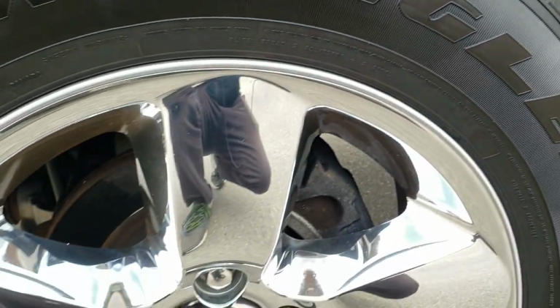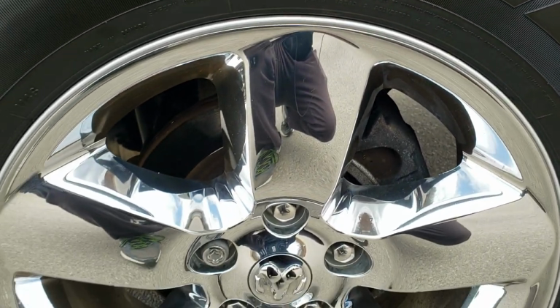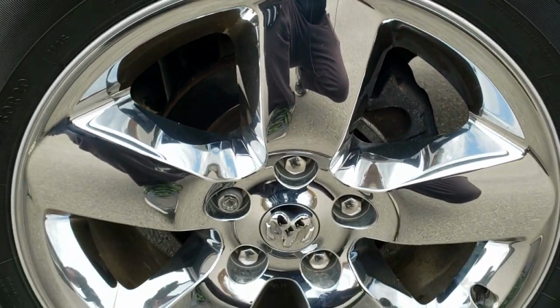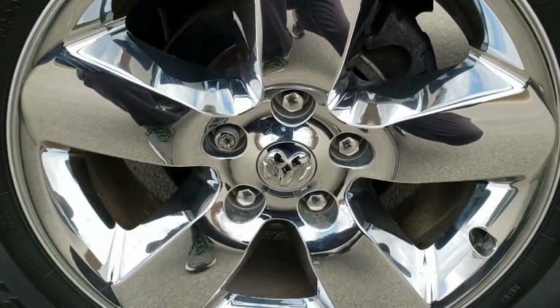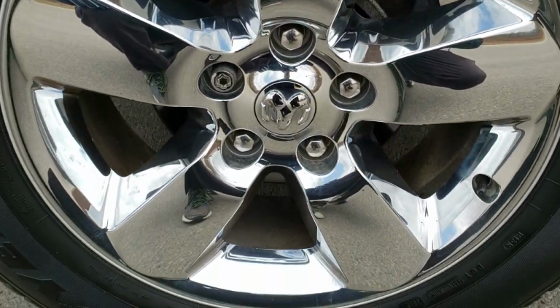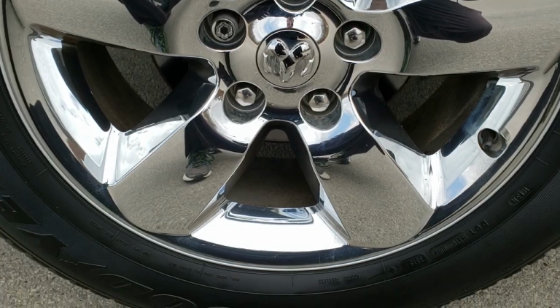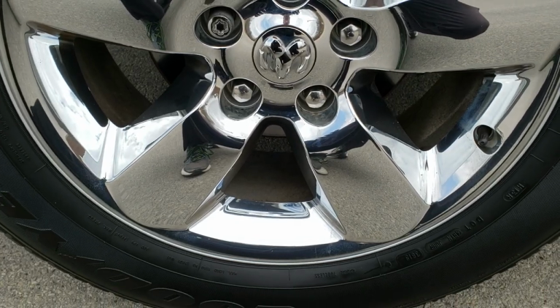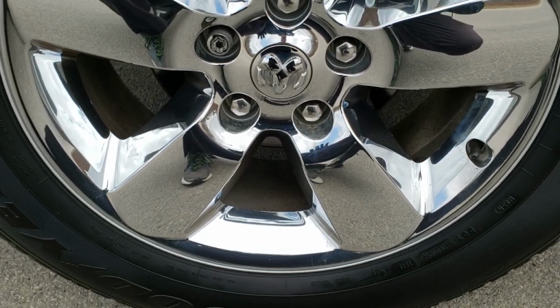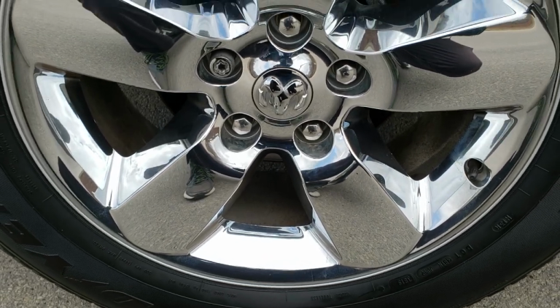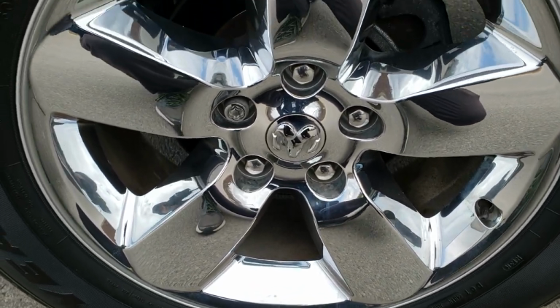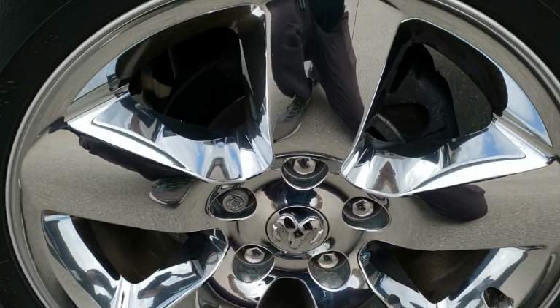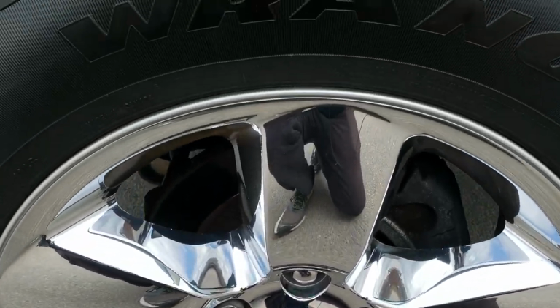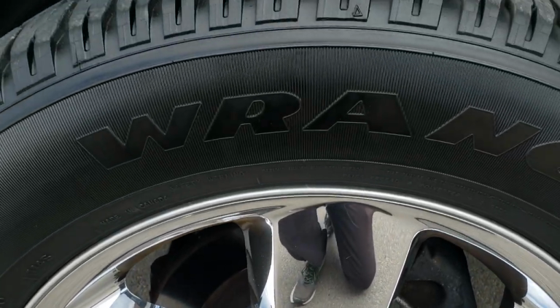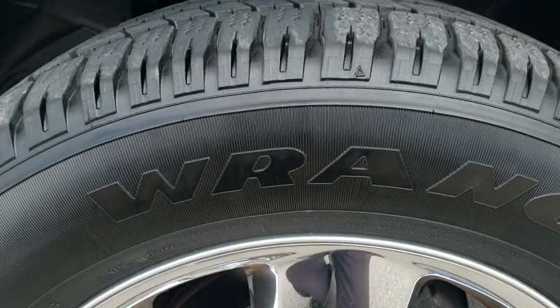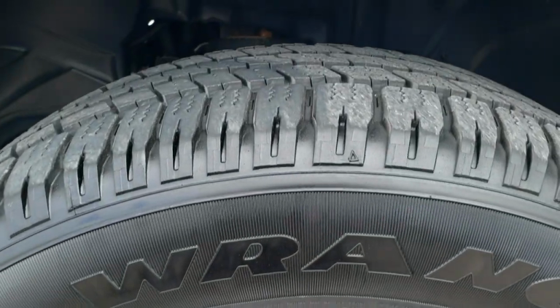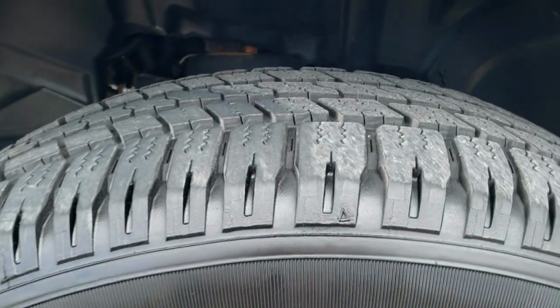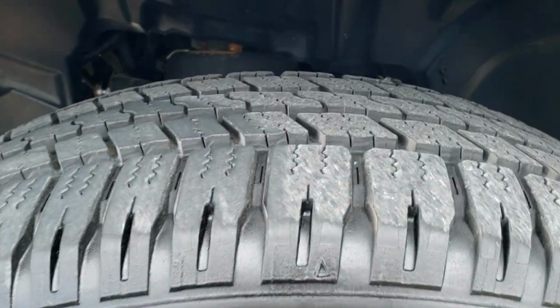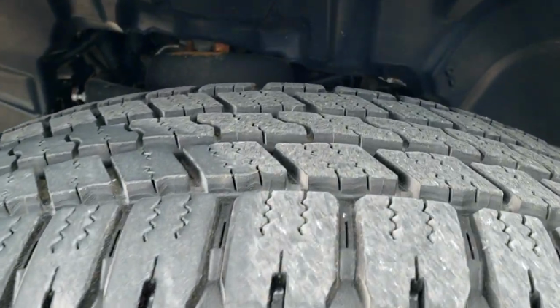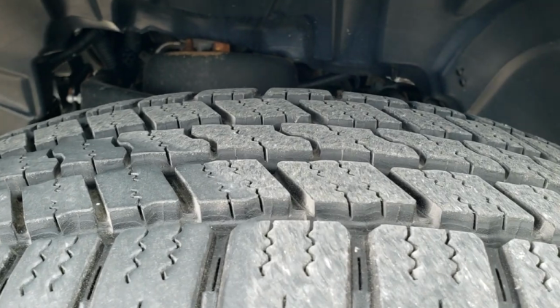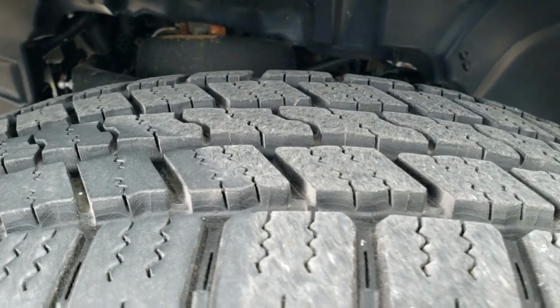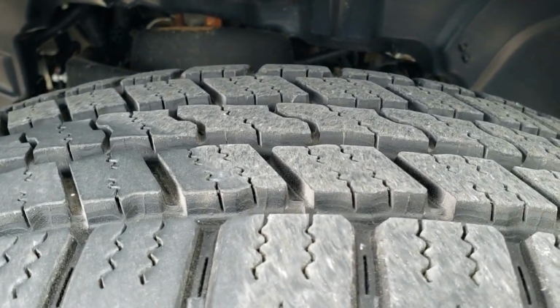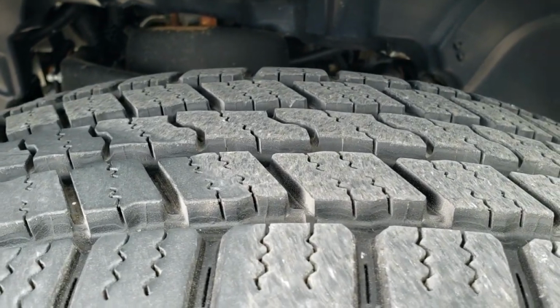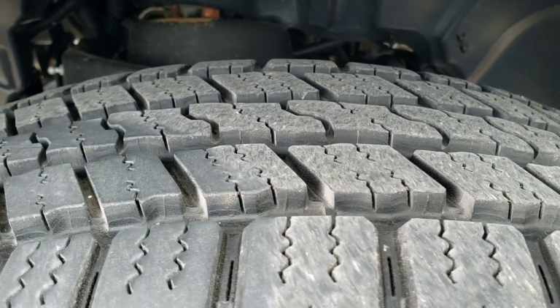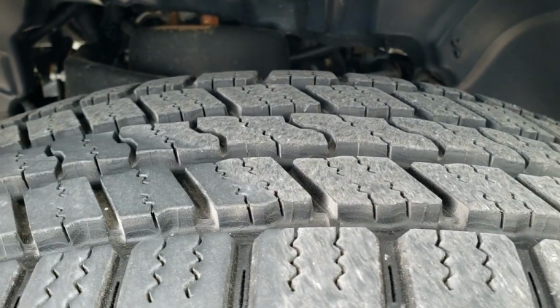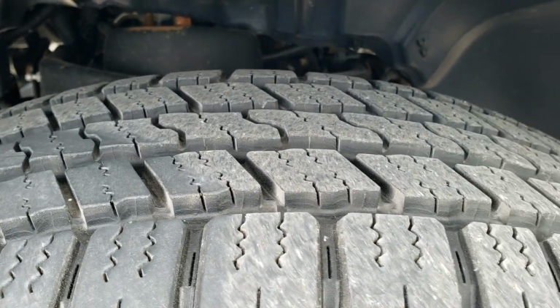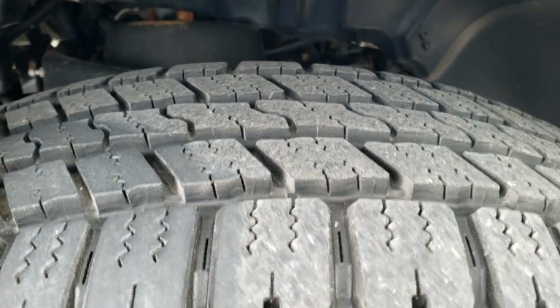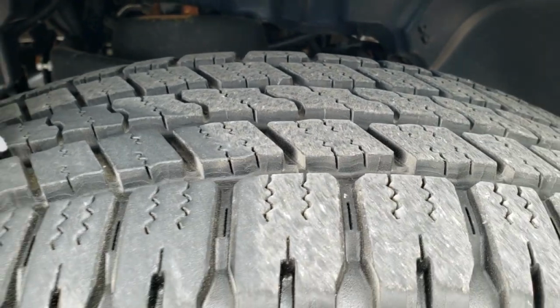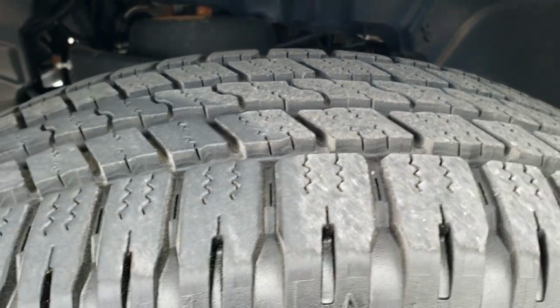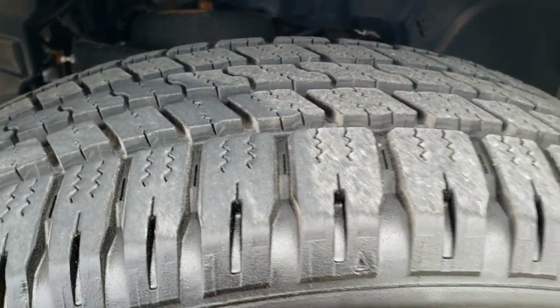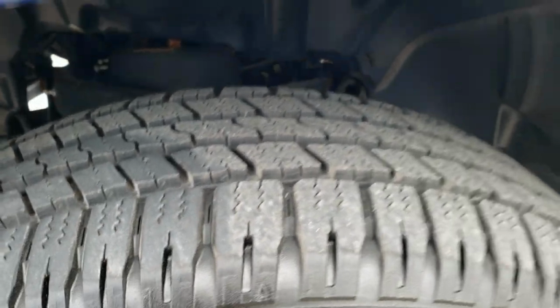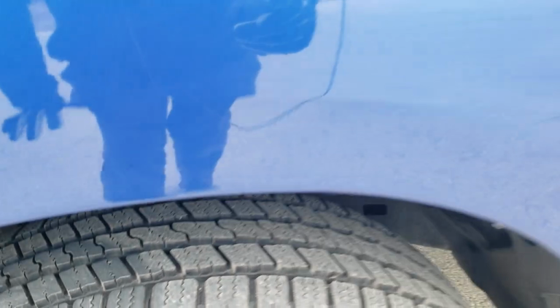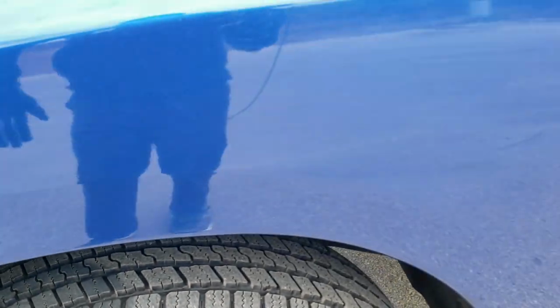It comes with the 20-inch factory alloy rims with the chrome covers, and it has Goodyear Wrangler 275/60R20 tires with about 80 to 90 percent of the tread left on there — lots of good tread left on those tires.